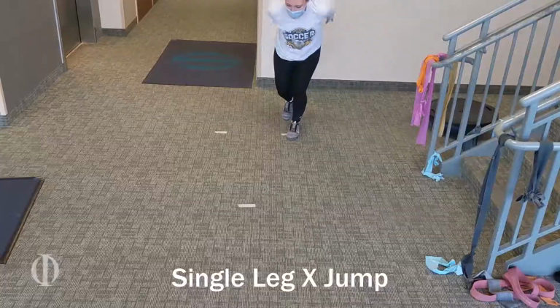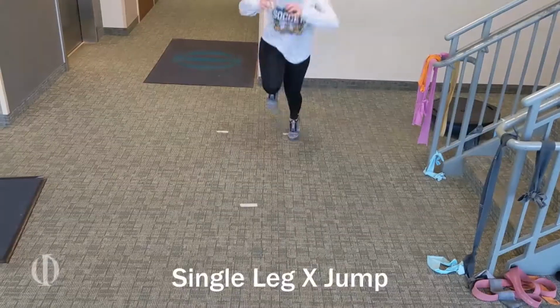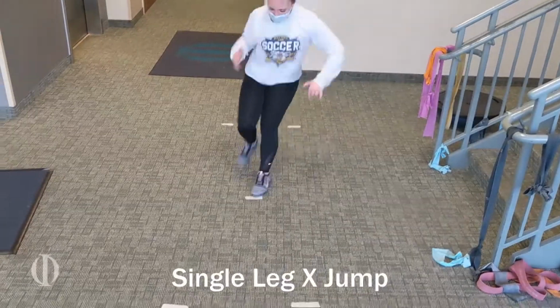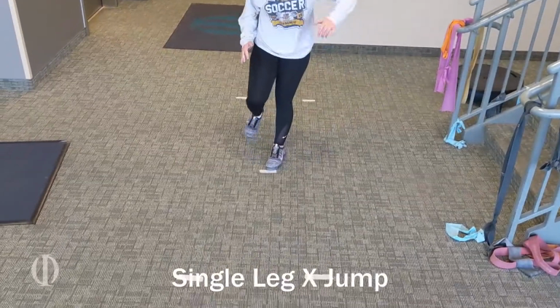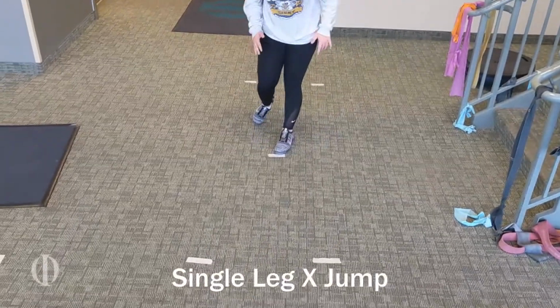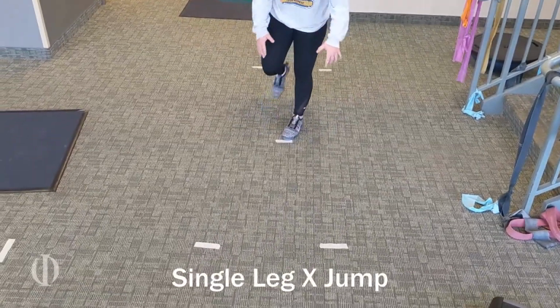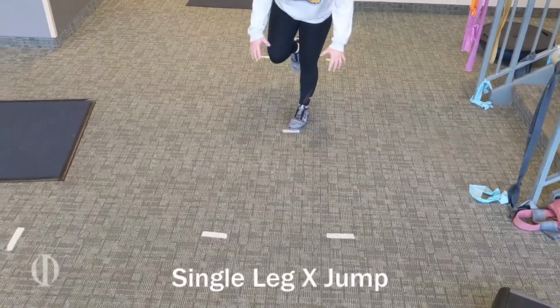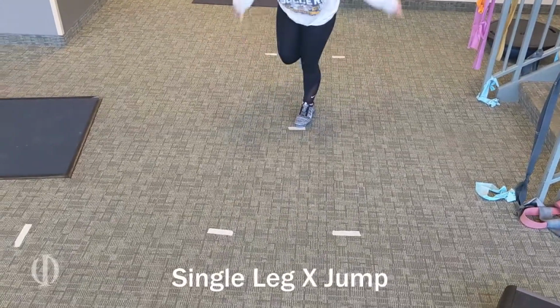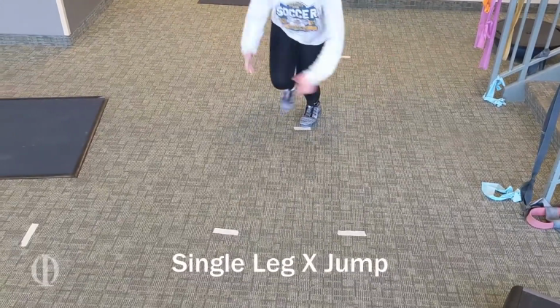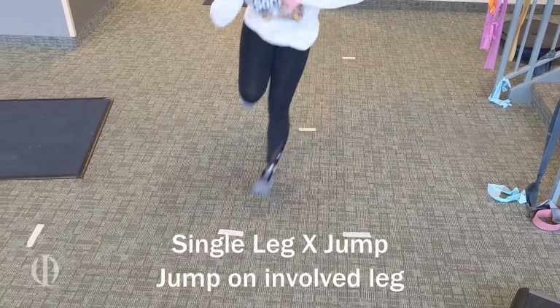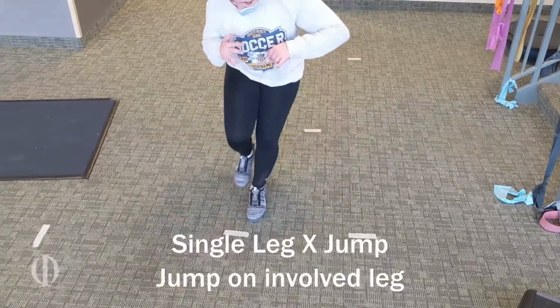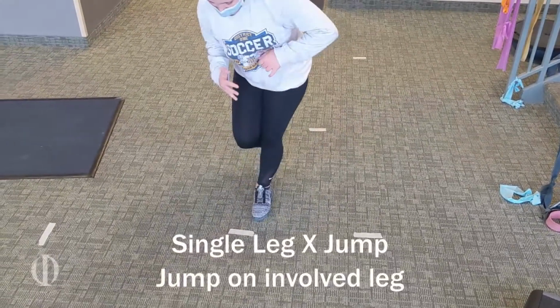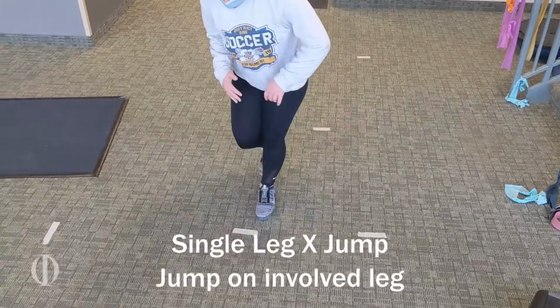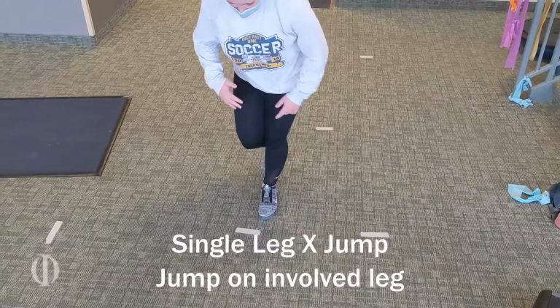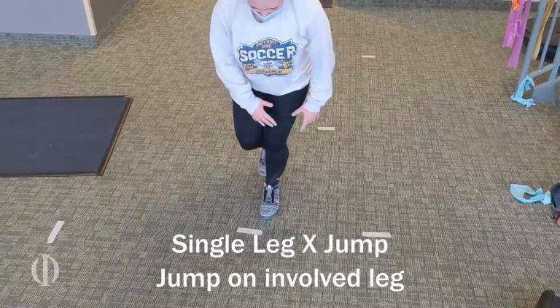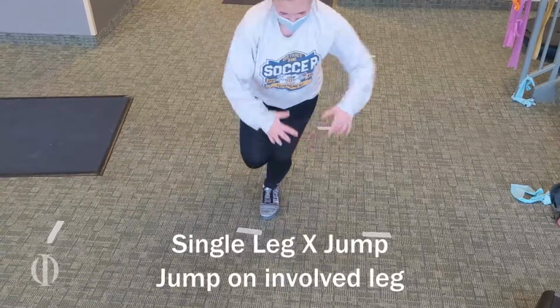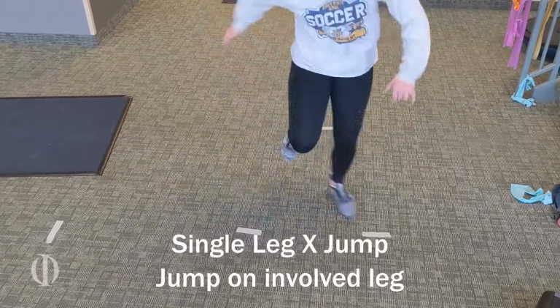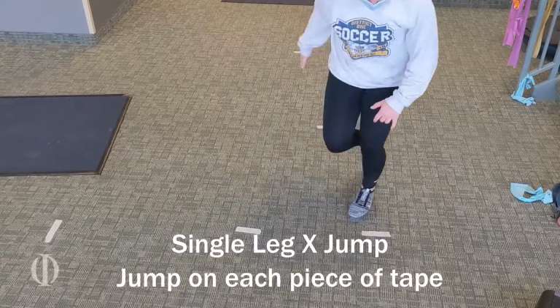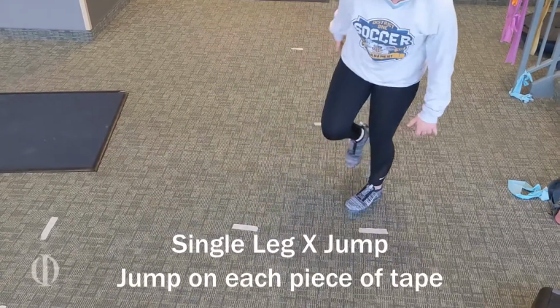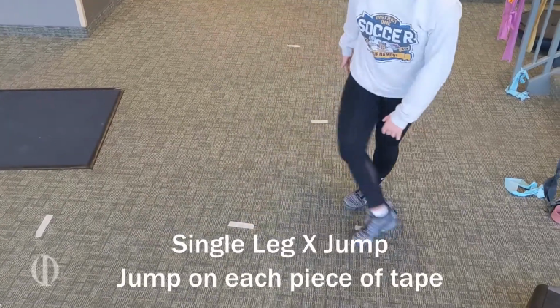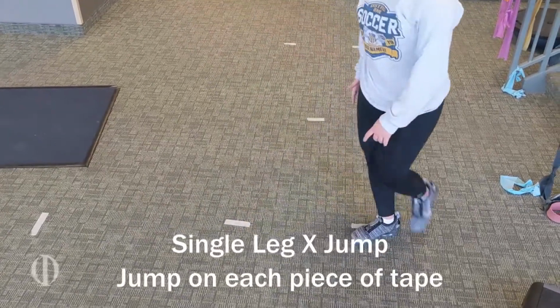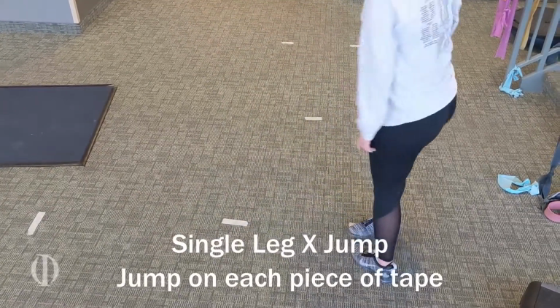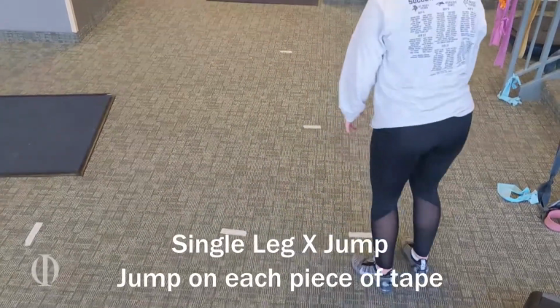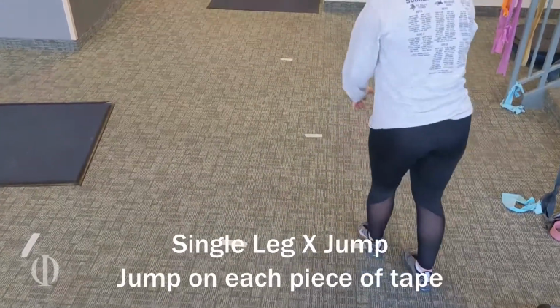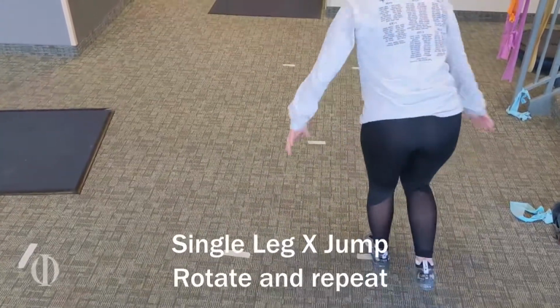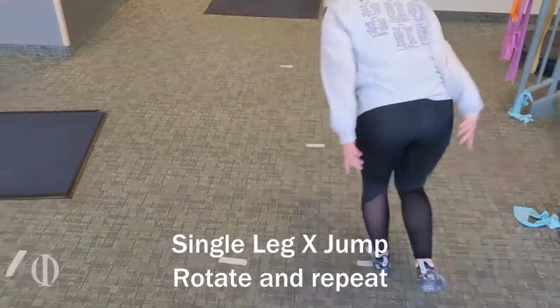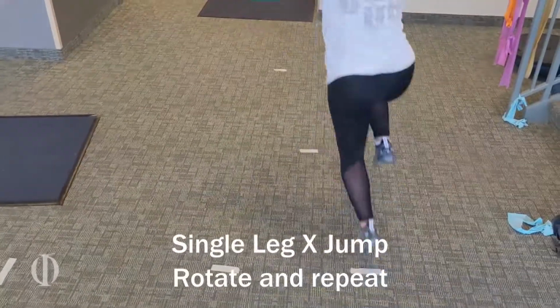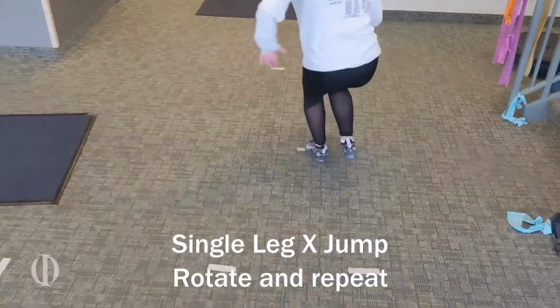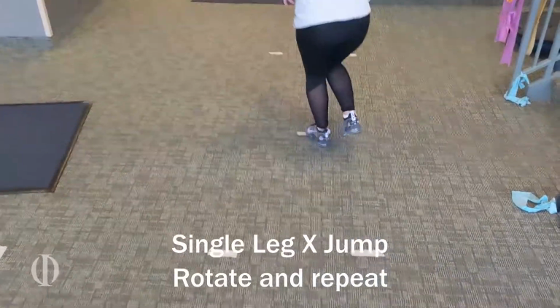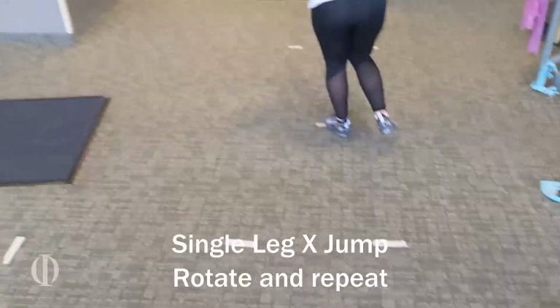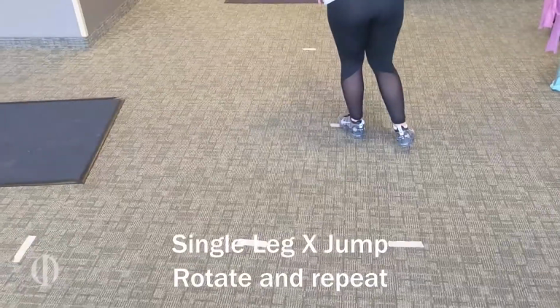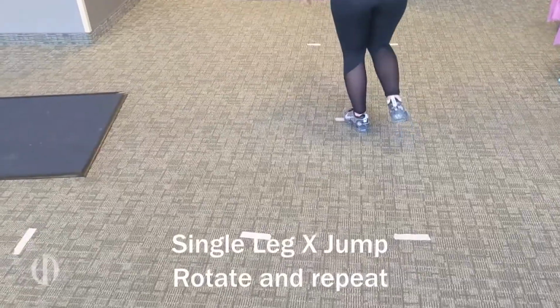This is a single leg X jump where she is doing this on the involved side. She is stepping or jumping from one piece of tape to the other and then rotating.